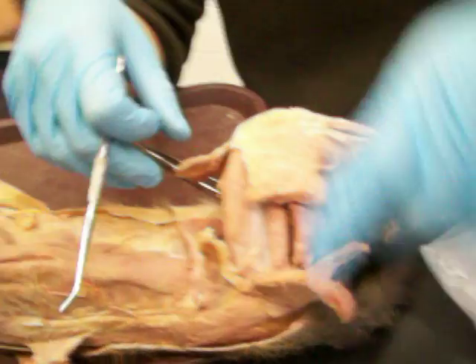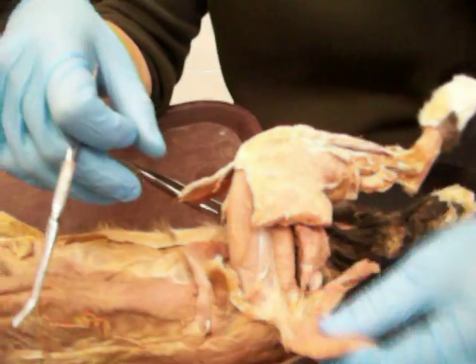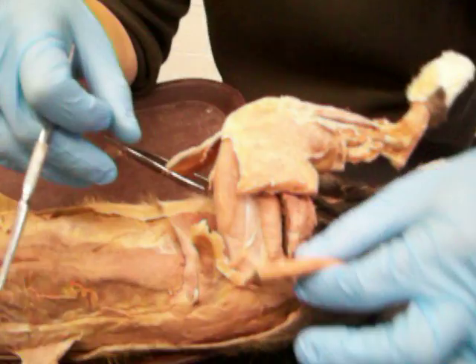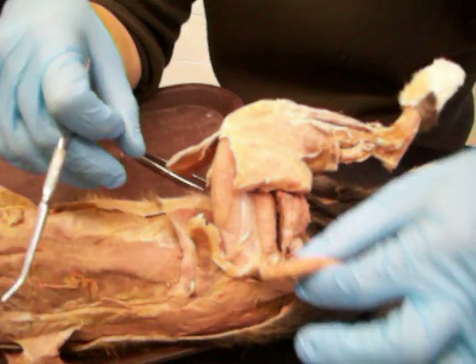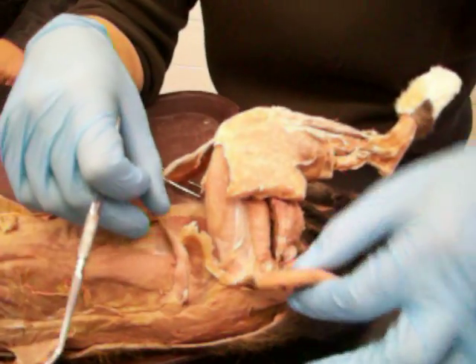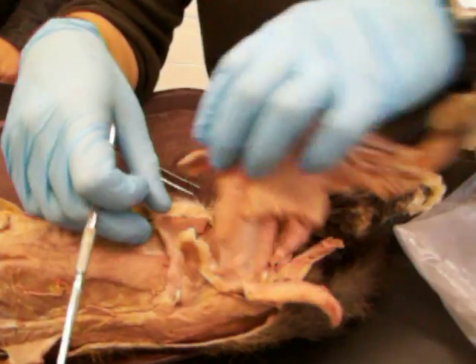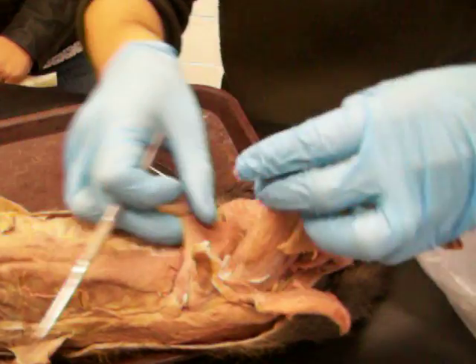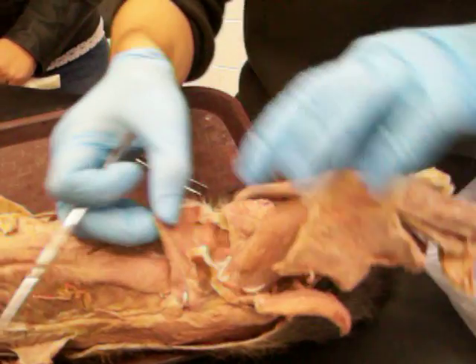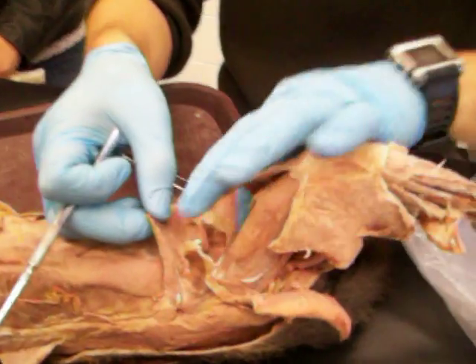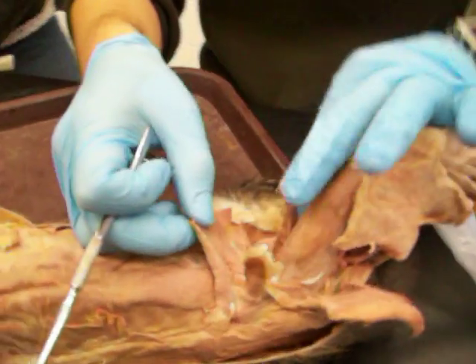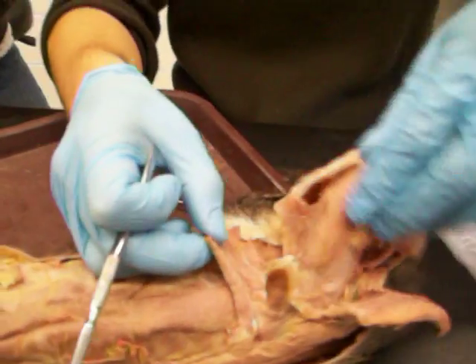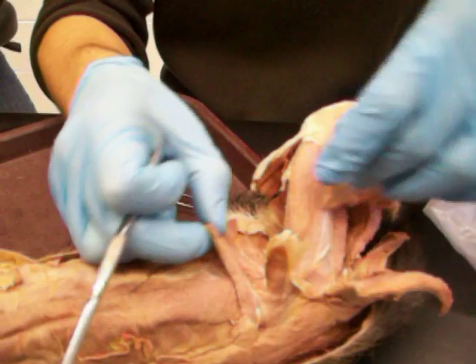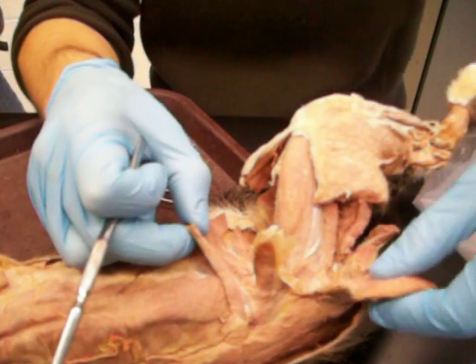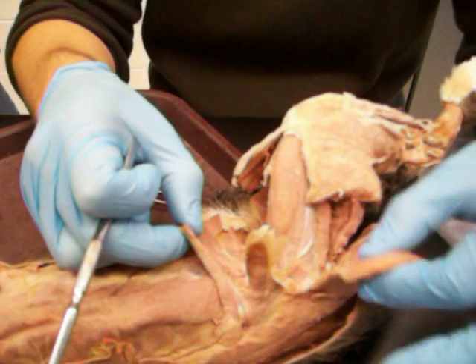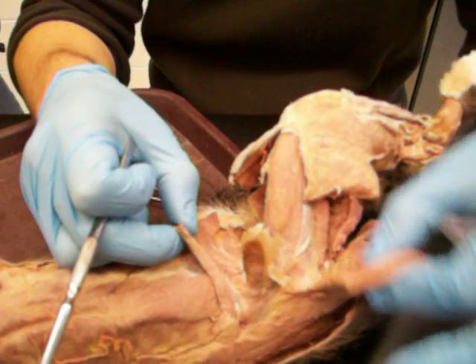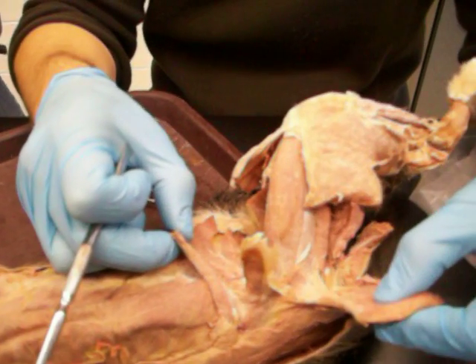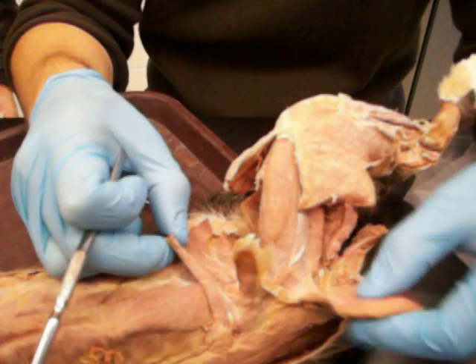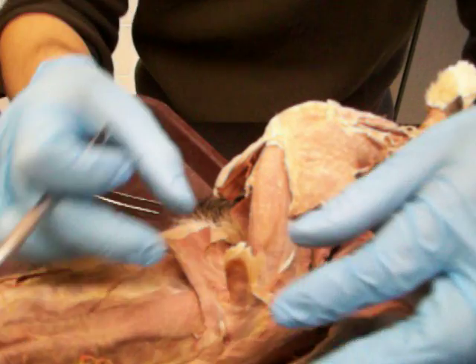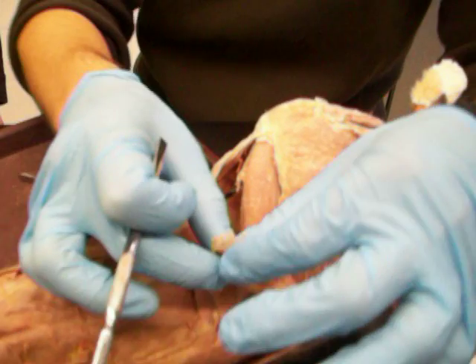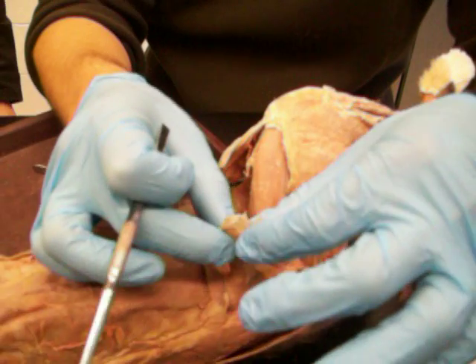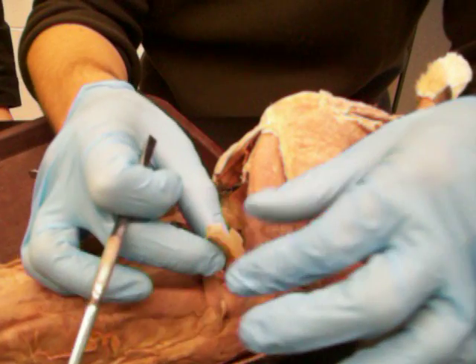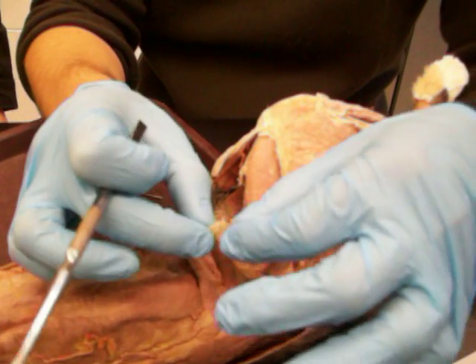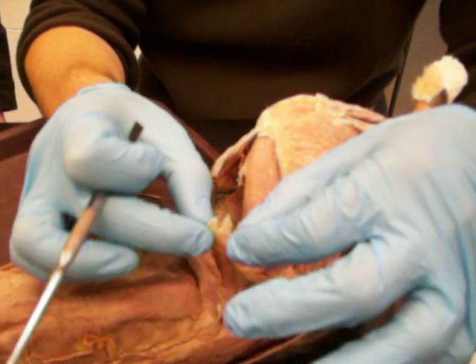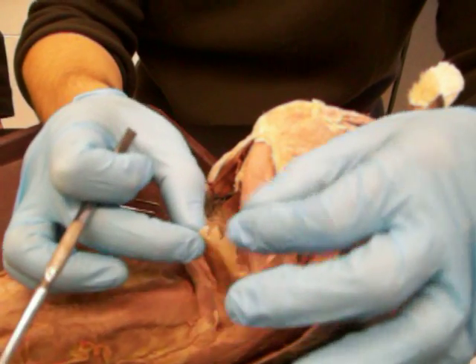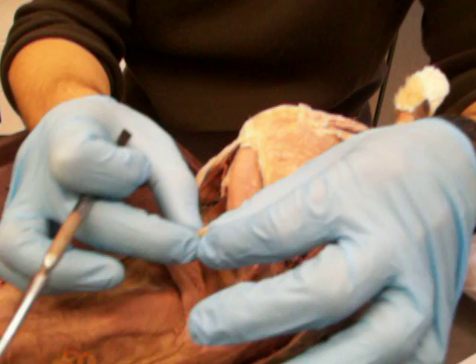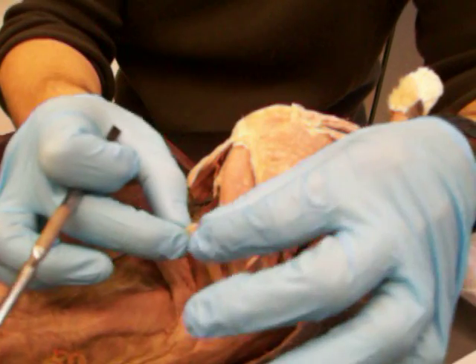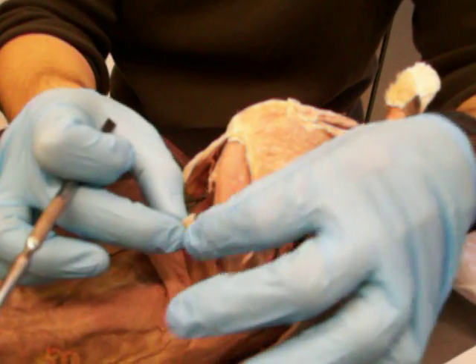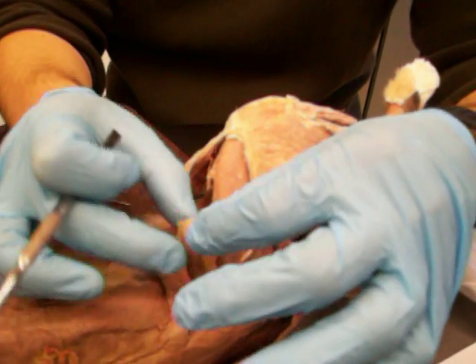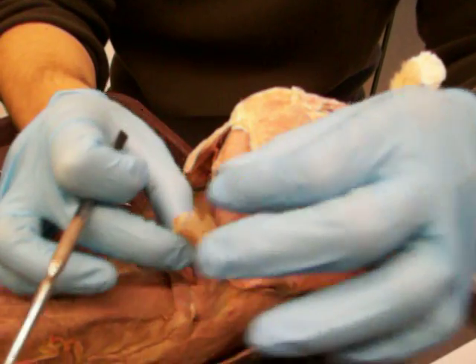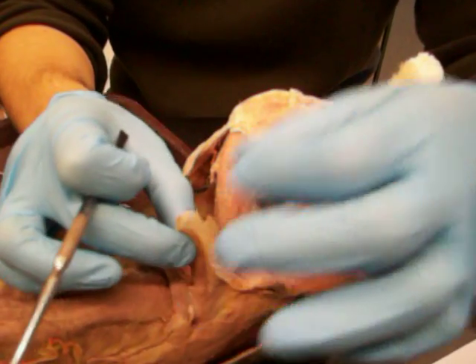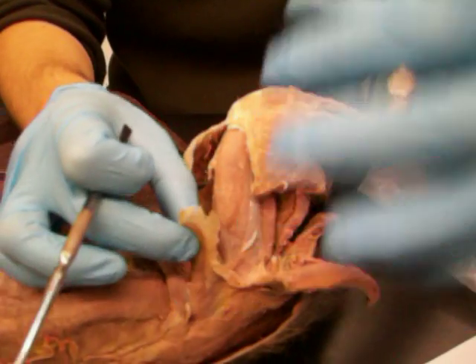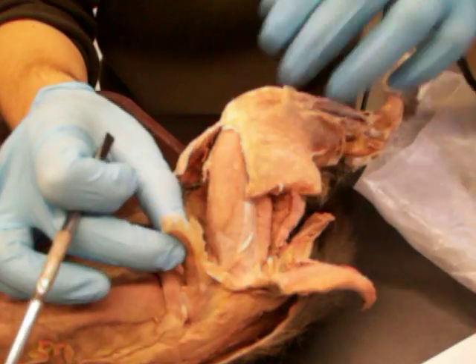The big flap on the outside is the biceps femoris. There's the sartorius and the gracilis. Between the sartorius and the biceps femoris is the iliotibial band — there's a nice little fascia still attached to it, also called the tensor fasciae latae.